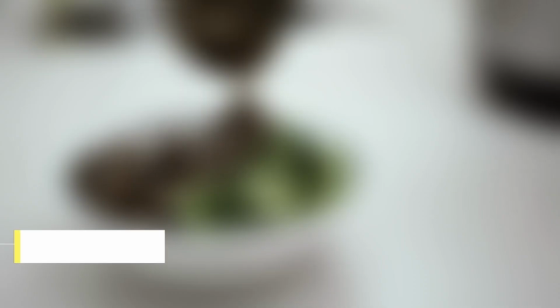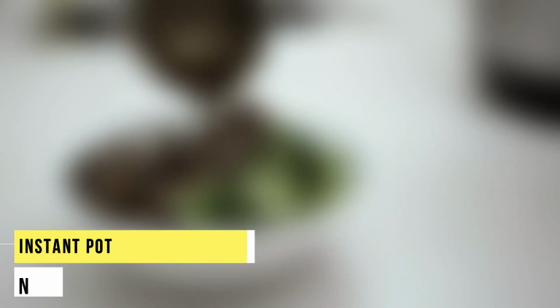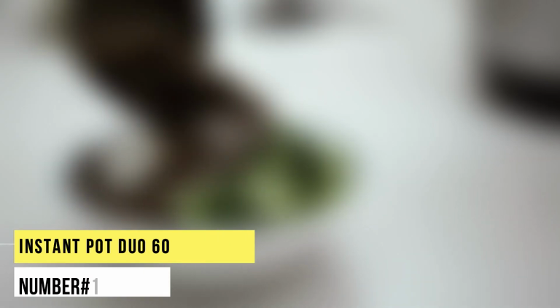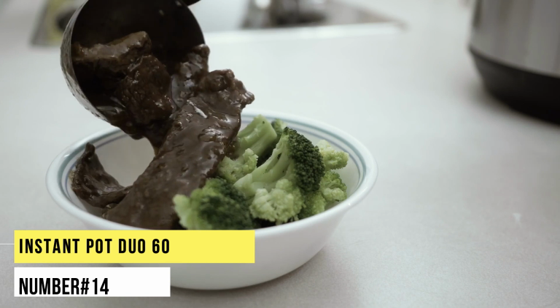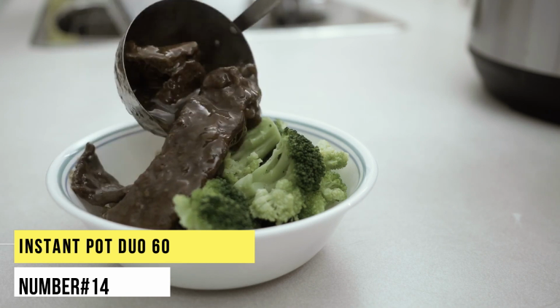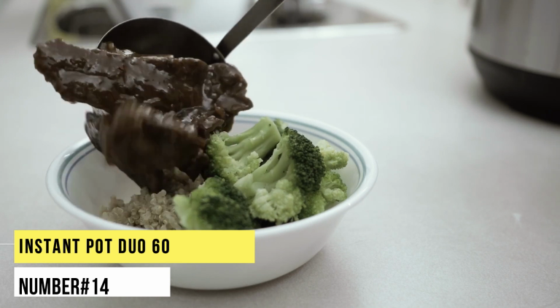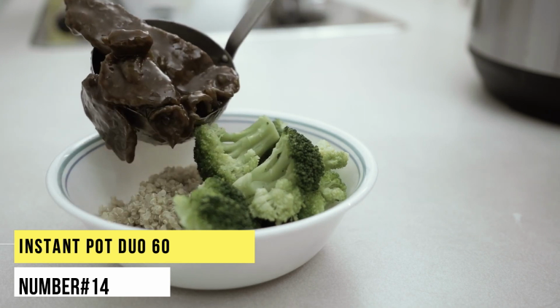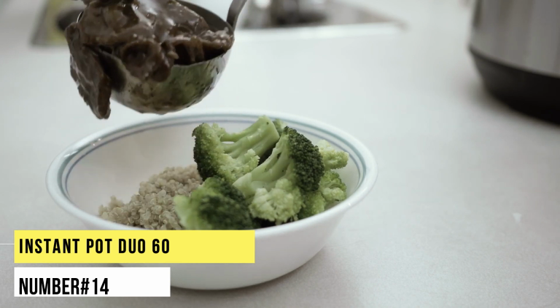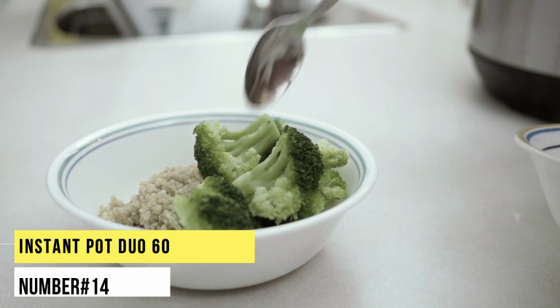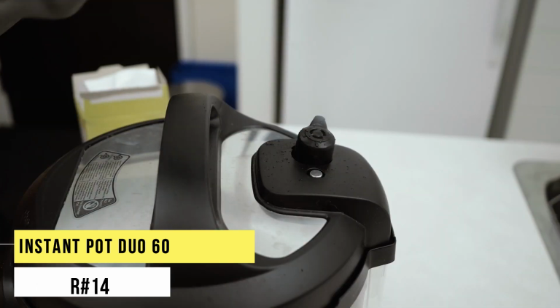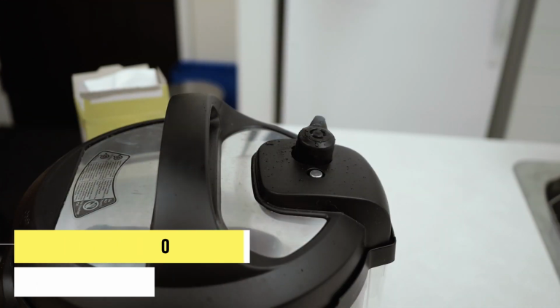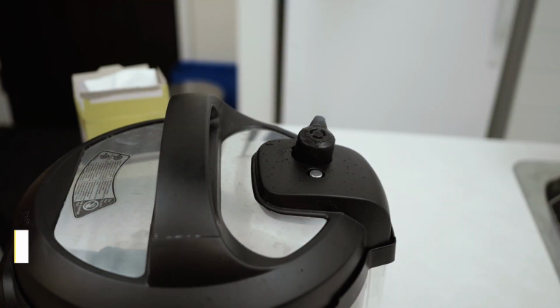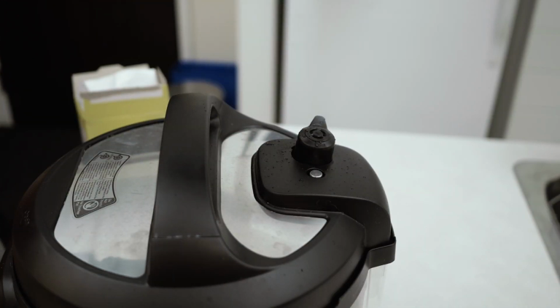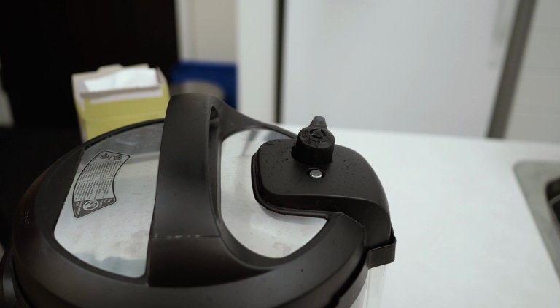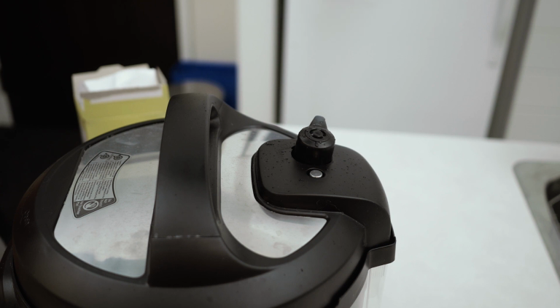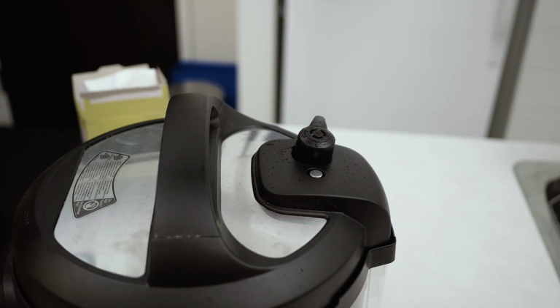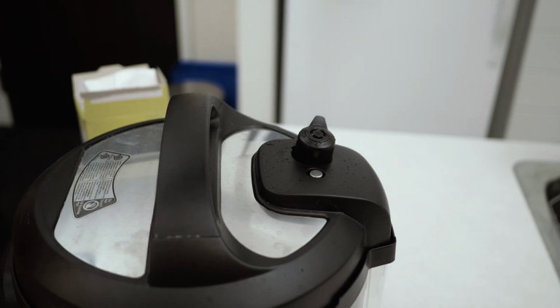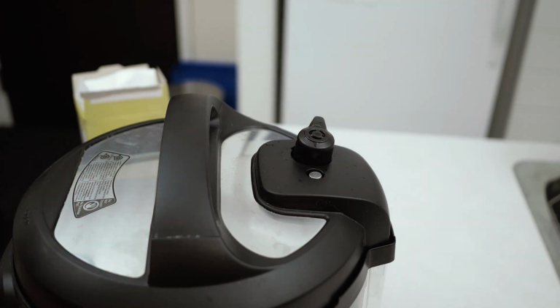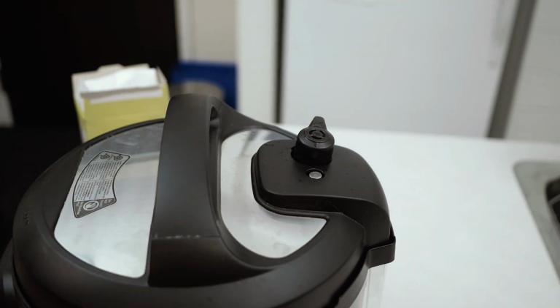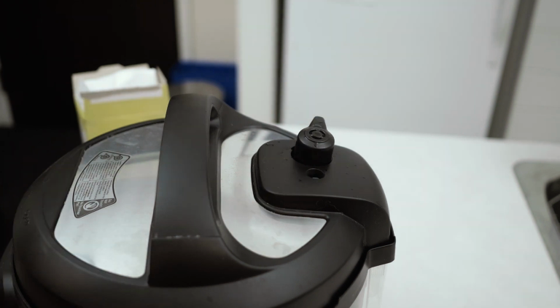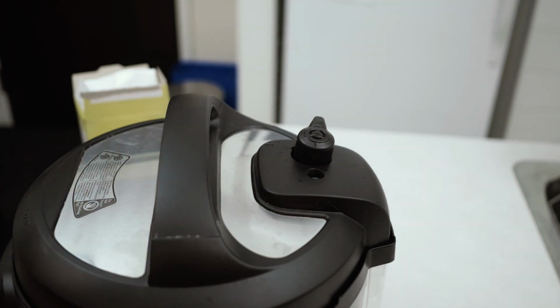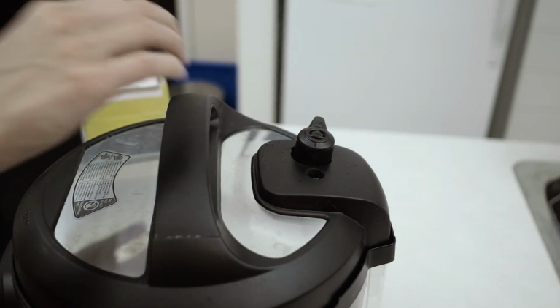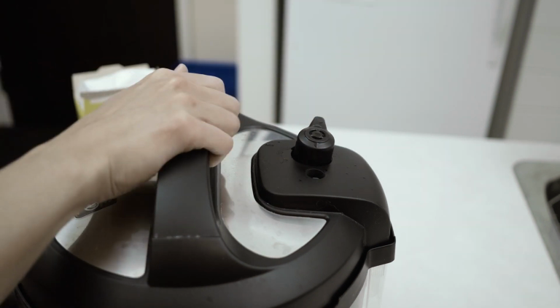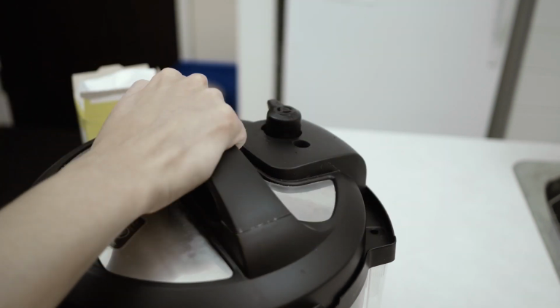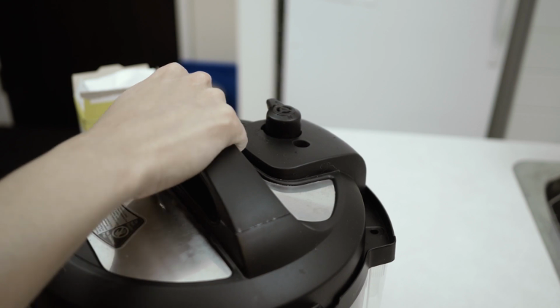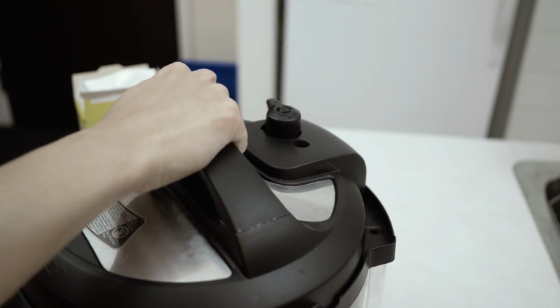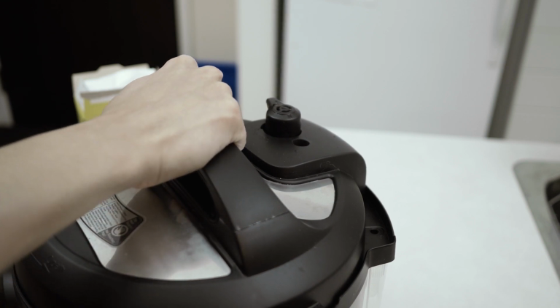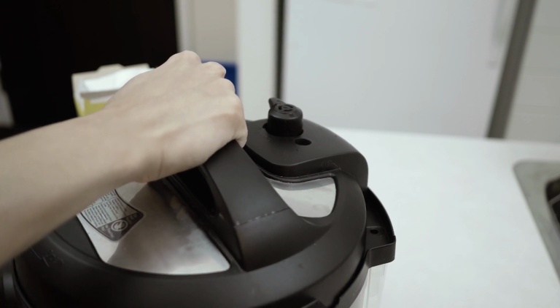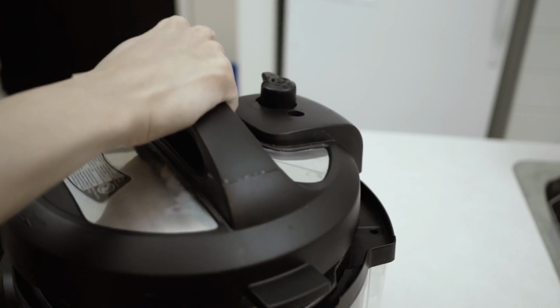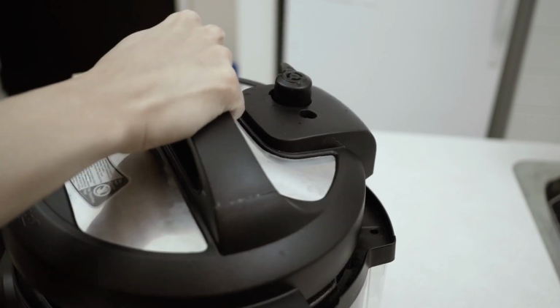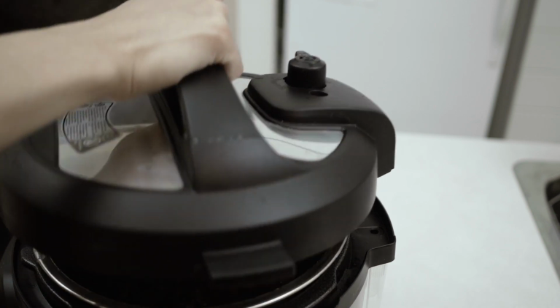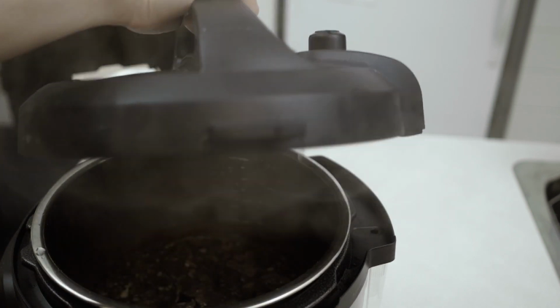Number 14. Instant Pot Duo 60. With 14 built-in microprocessor controlled programs, this appliance allows you to slow cook everything from meats to porridge. Its 9-in-1 functionality, improved stress-free venting and cooking process indicator make it a perfect cooking partner.